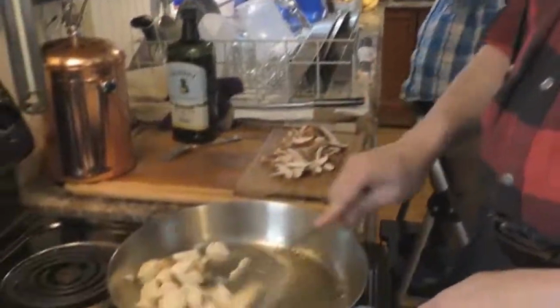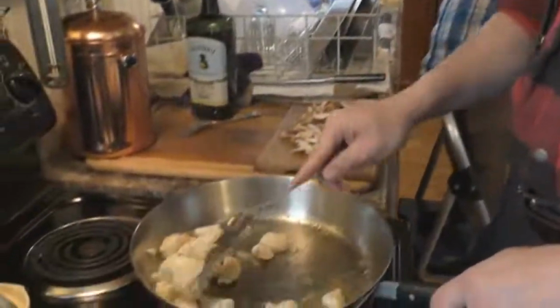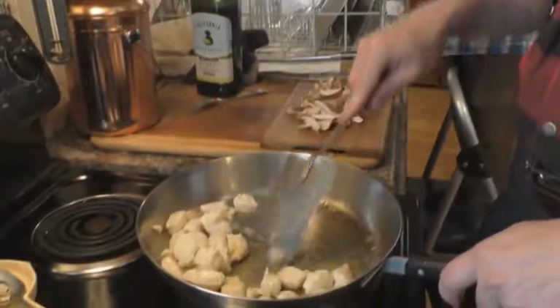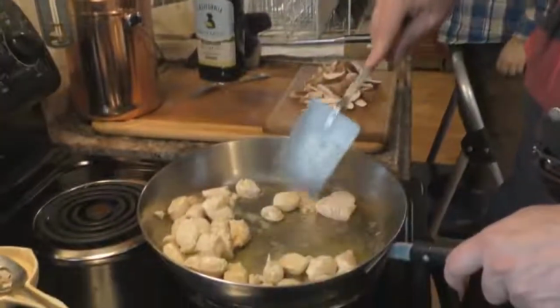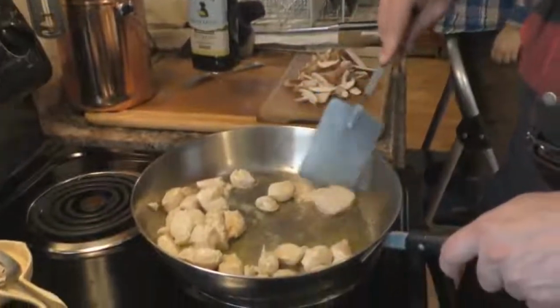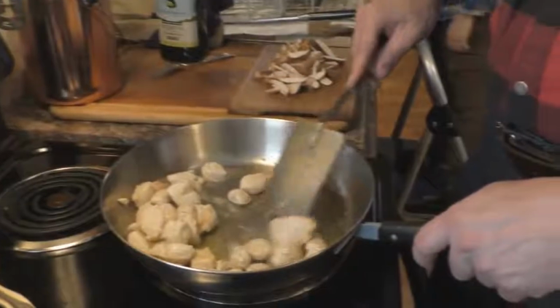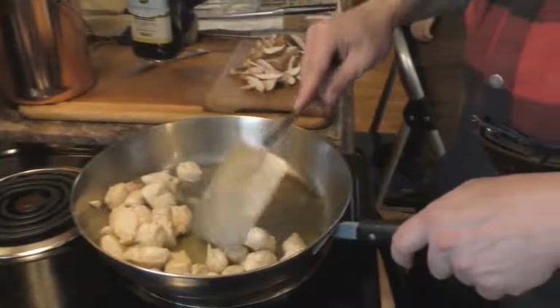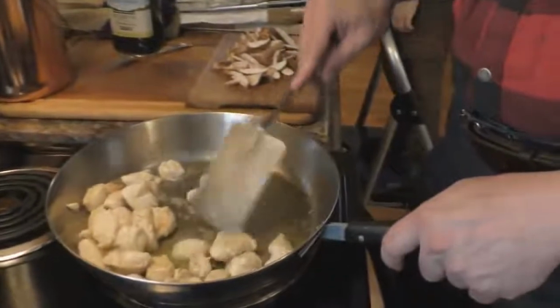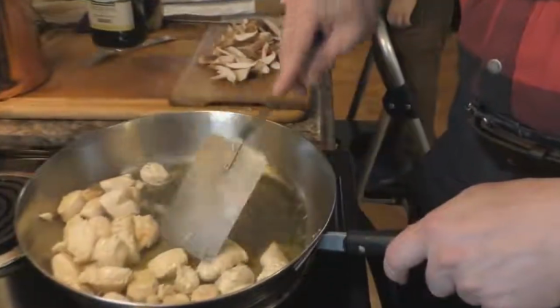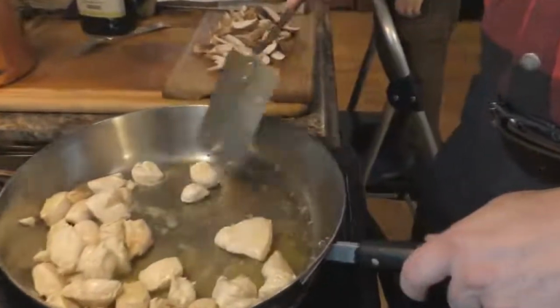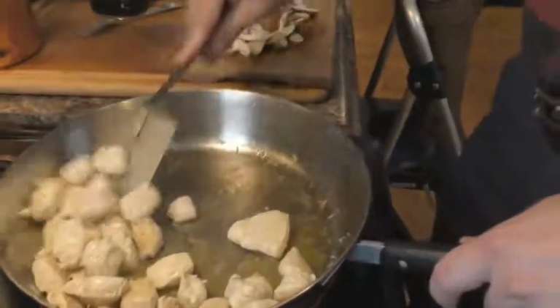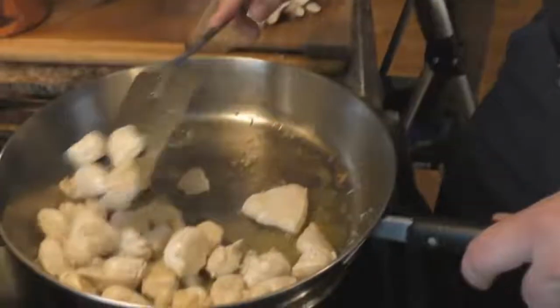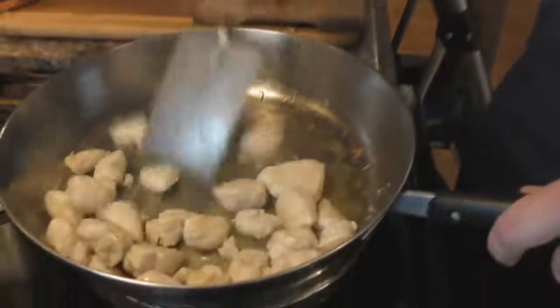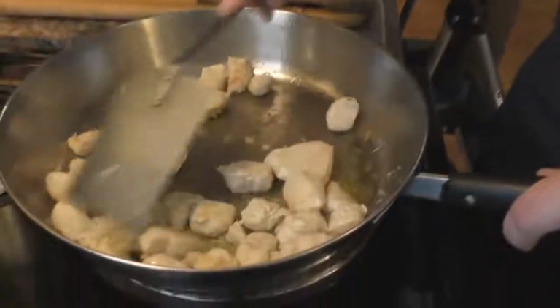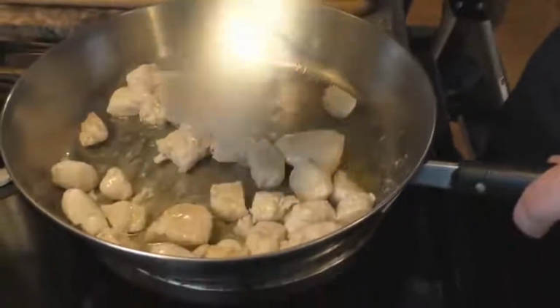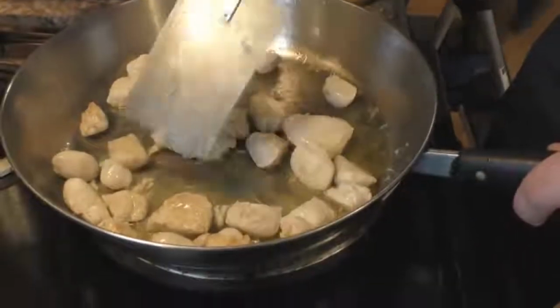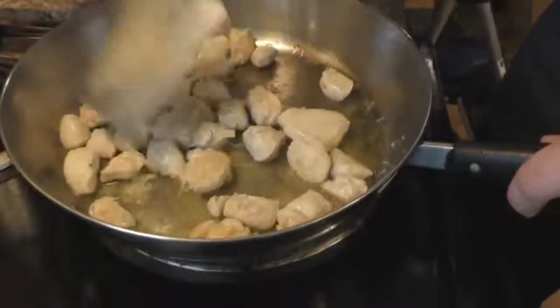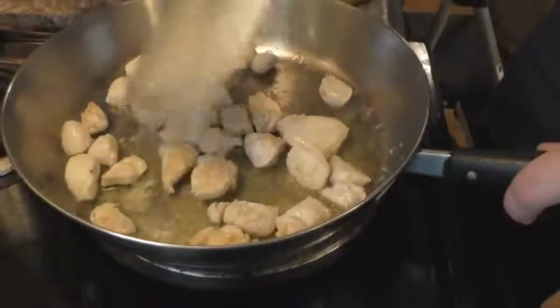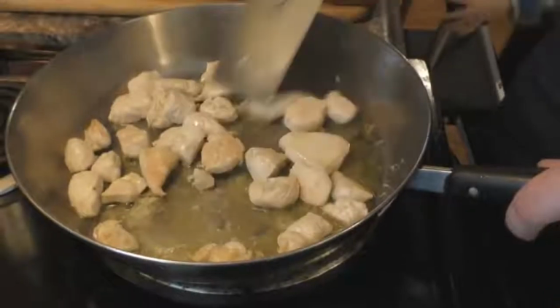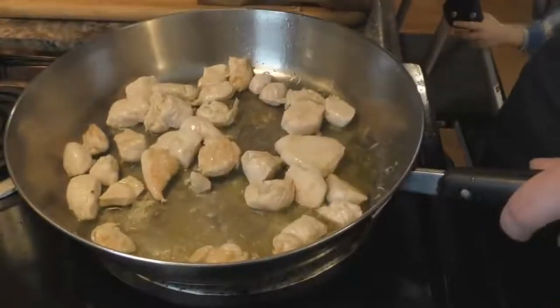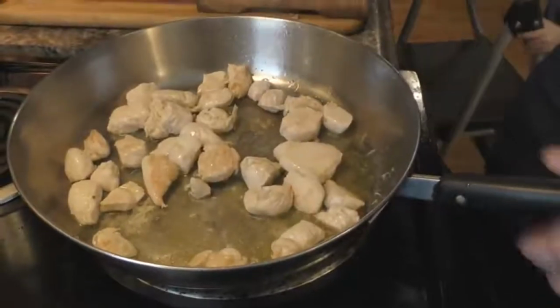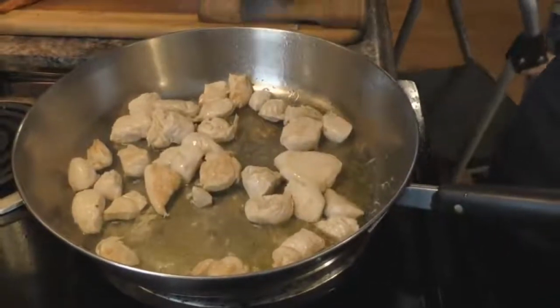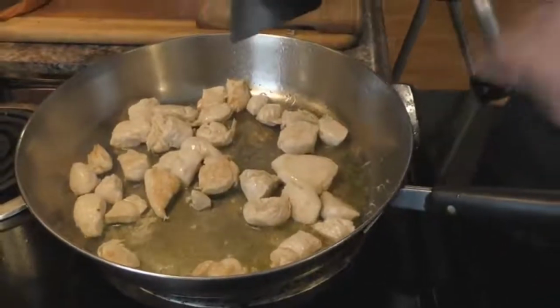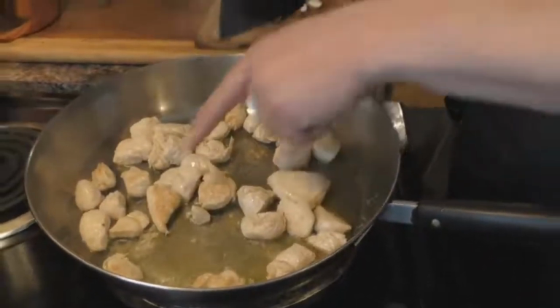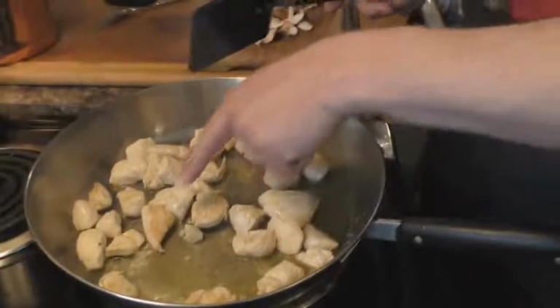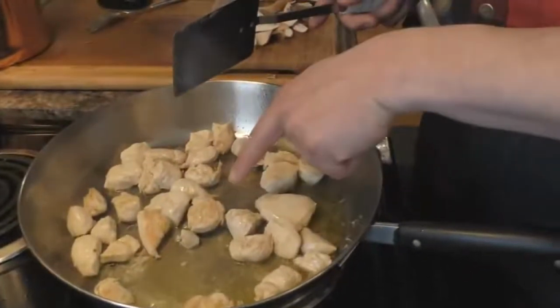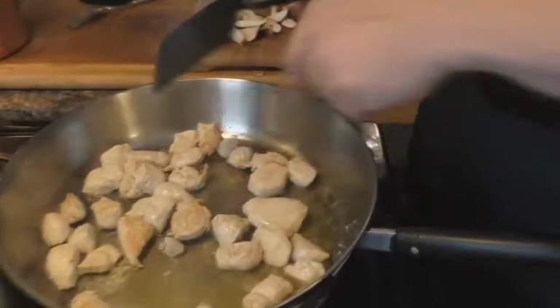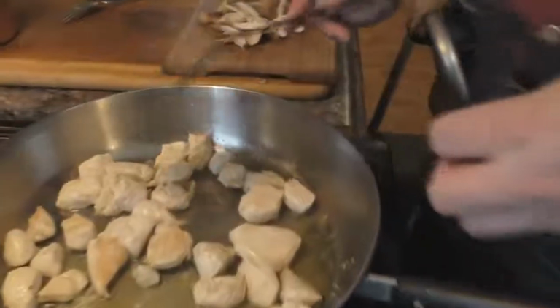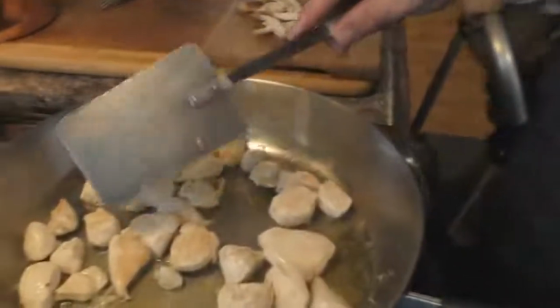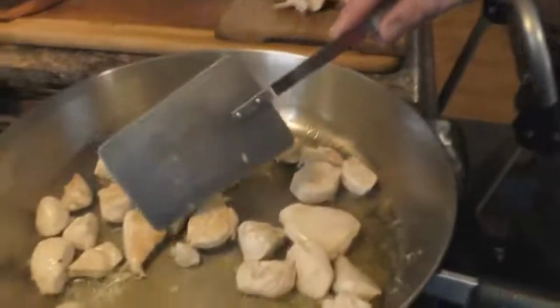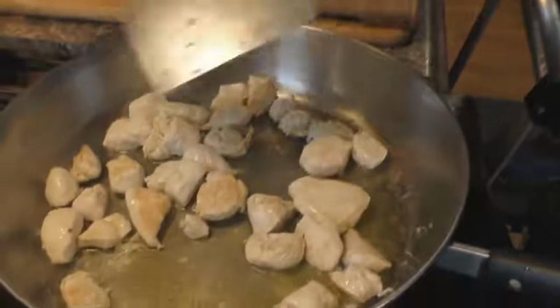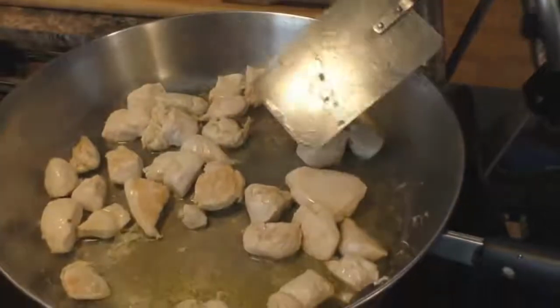Now we're getting a little bit closer. You don't want to overcook them because then they'll get really dry. You can see like that — they're getting pretty dark. You just want to keep that oil moving.